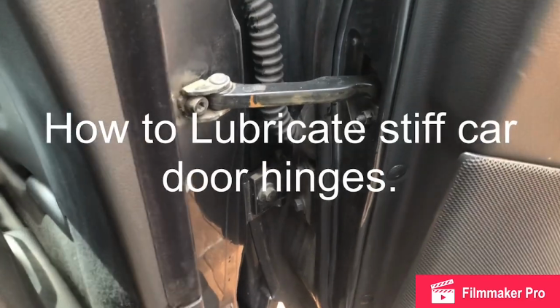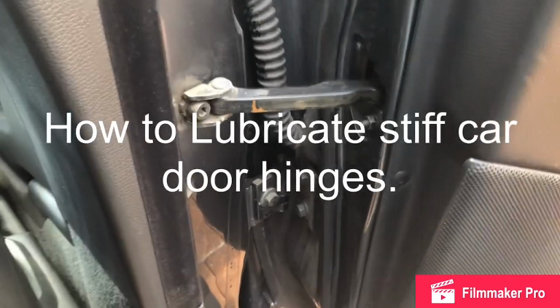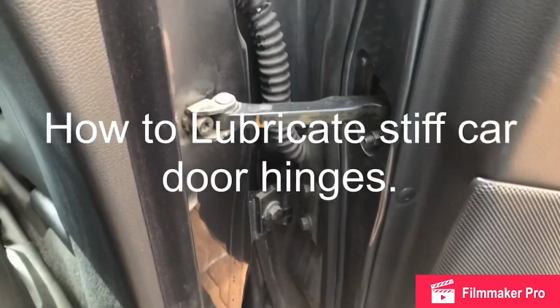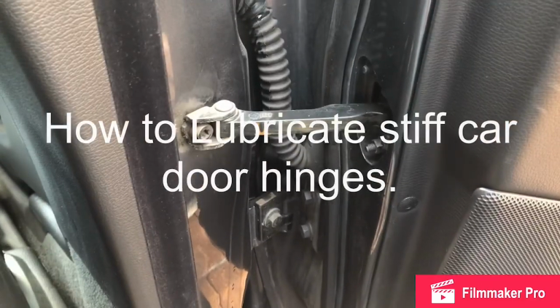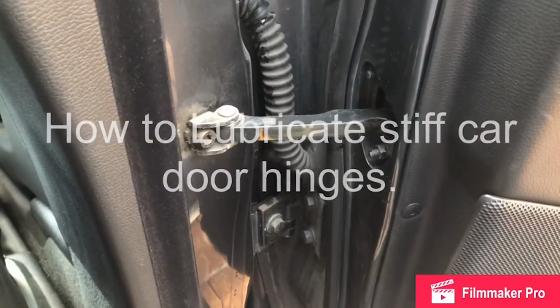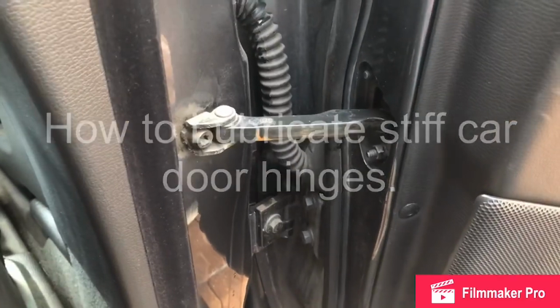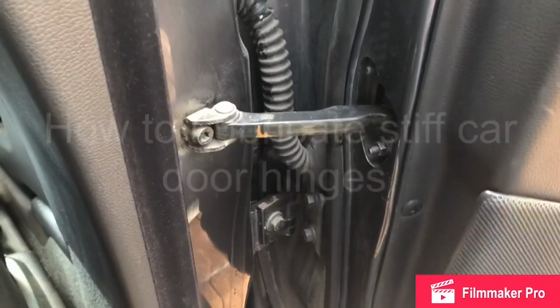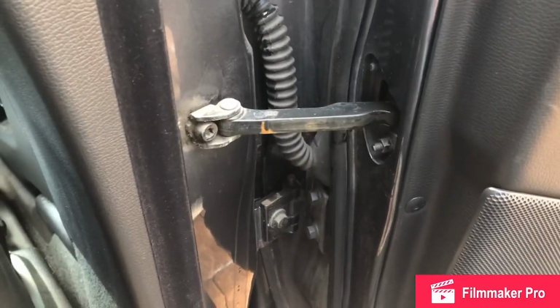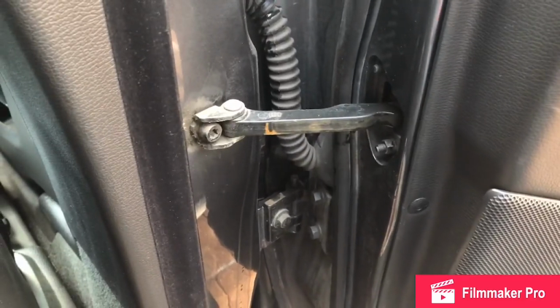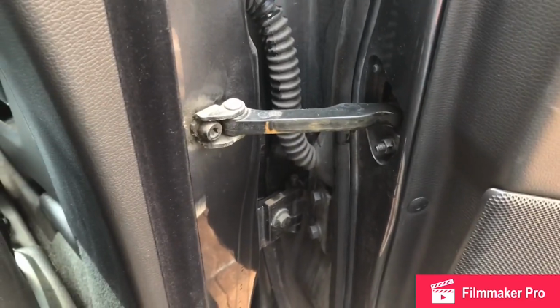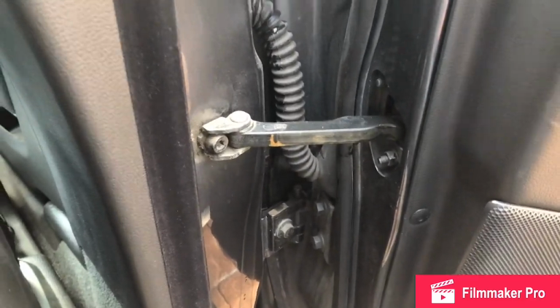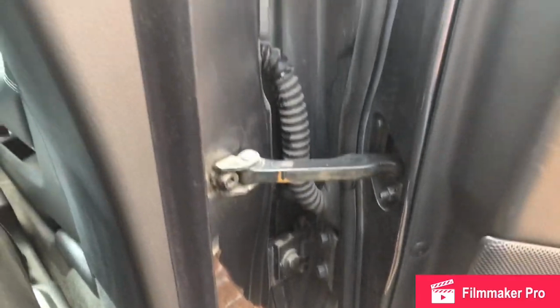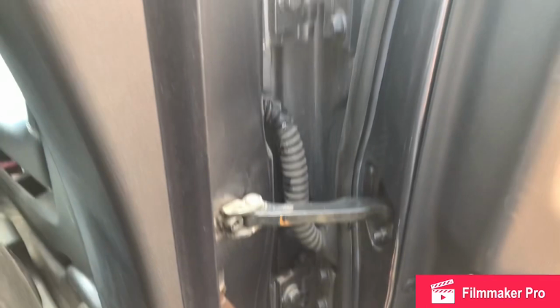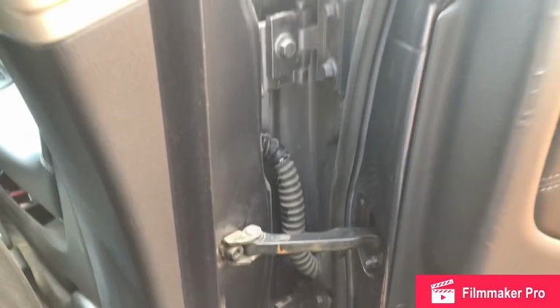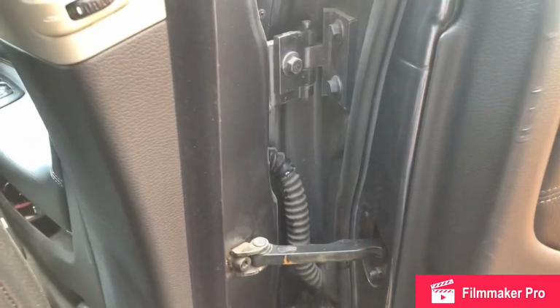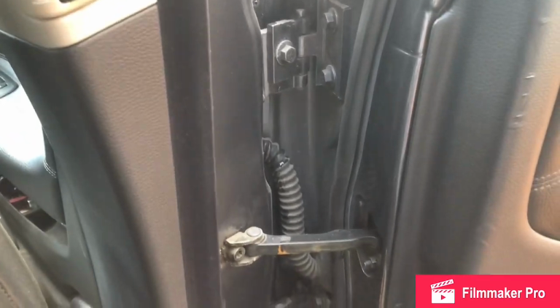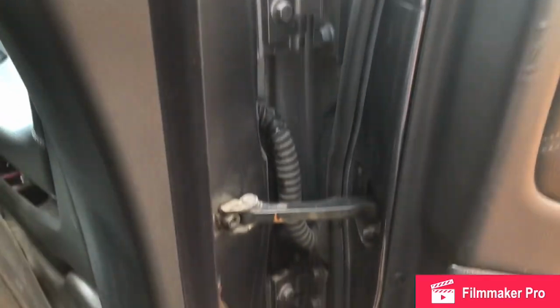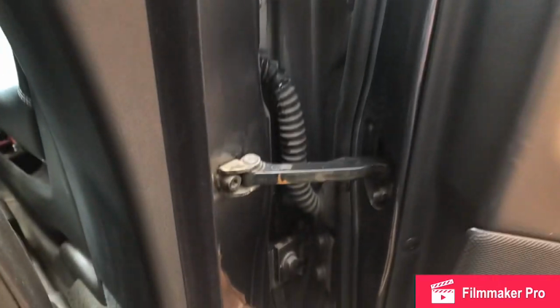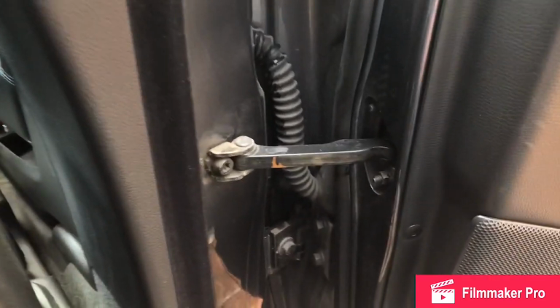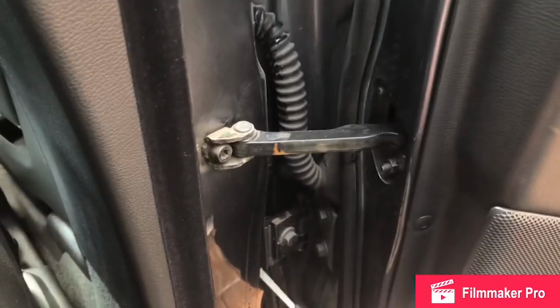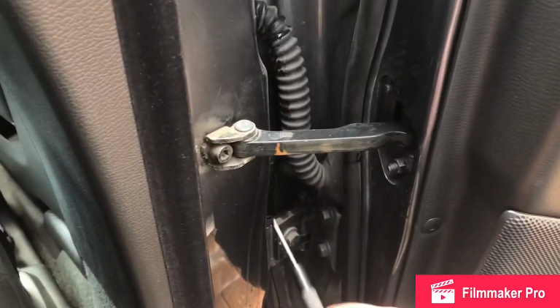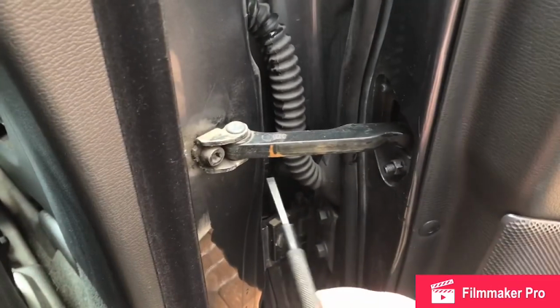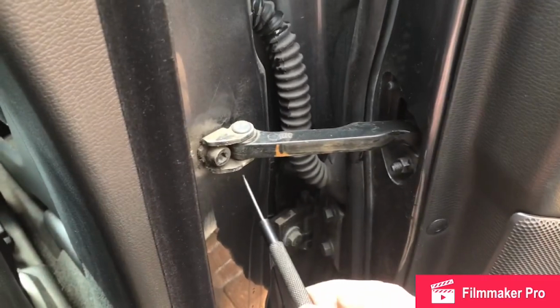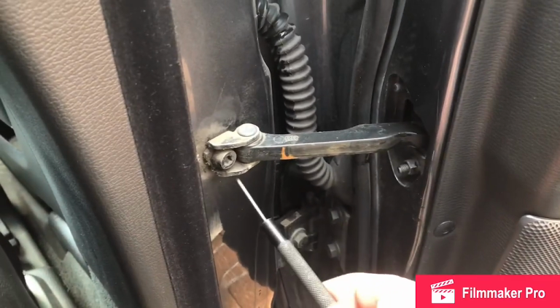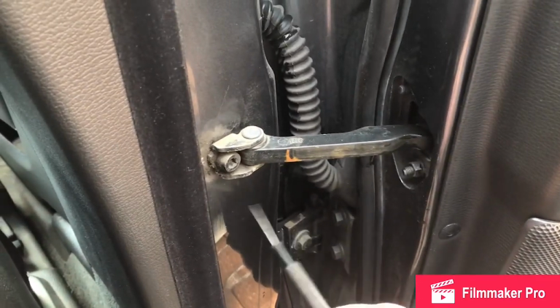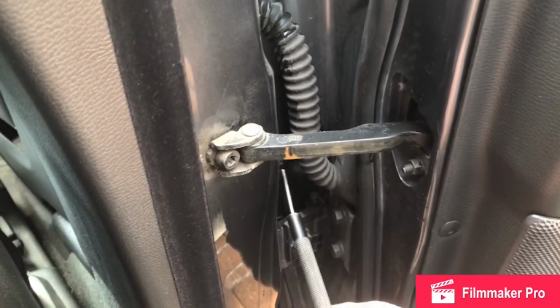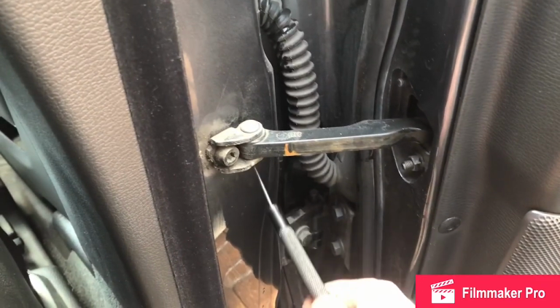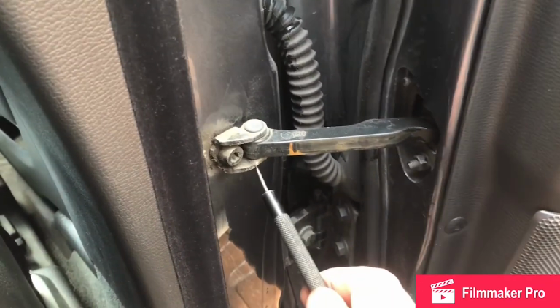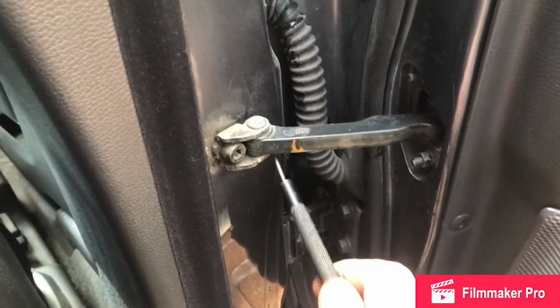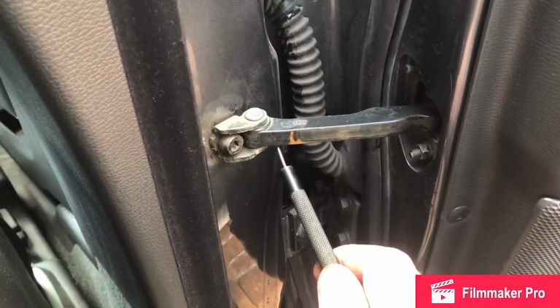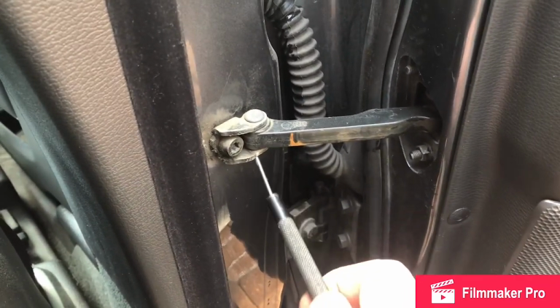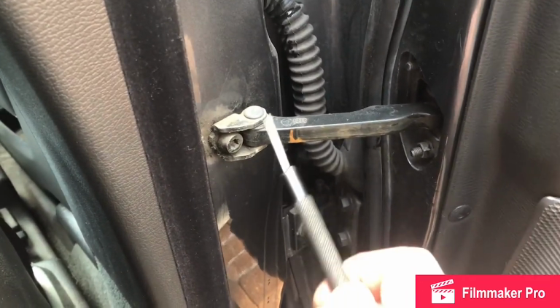Today I'm going to show you how to lubricate a stiff door on your vehicle. I've got to lubricate the following parts.